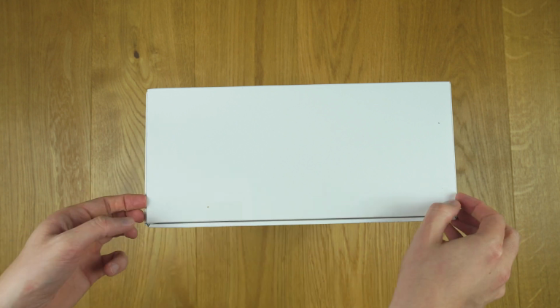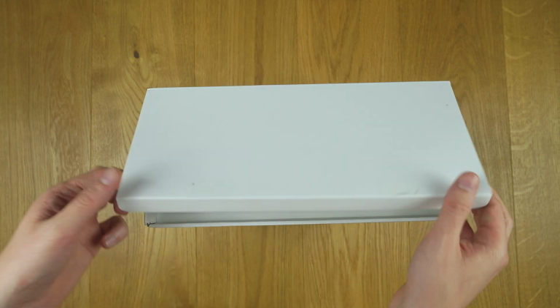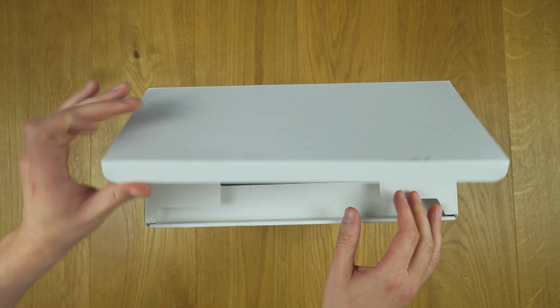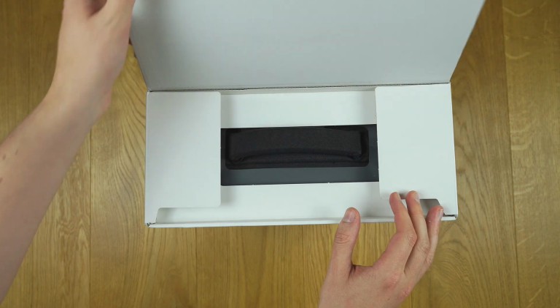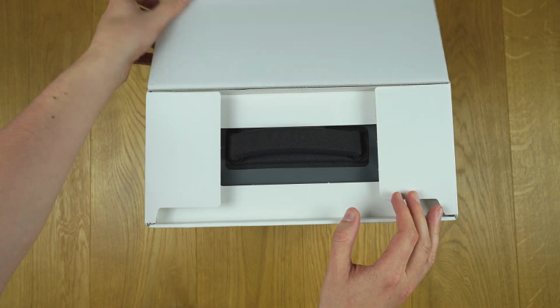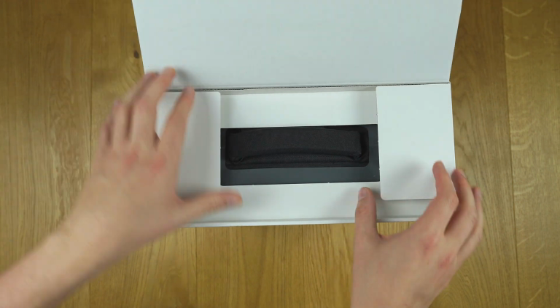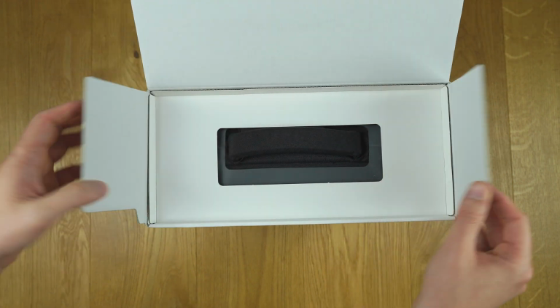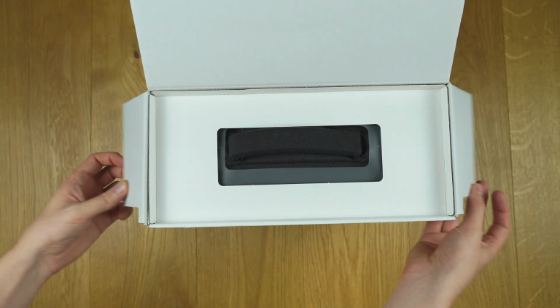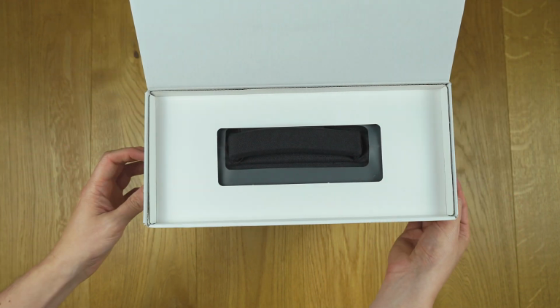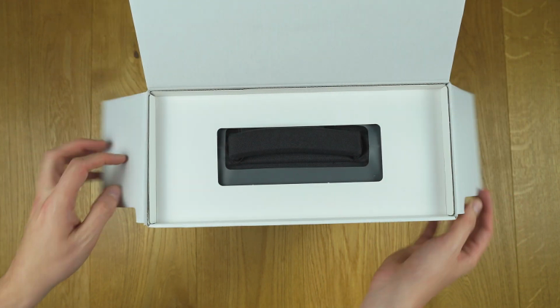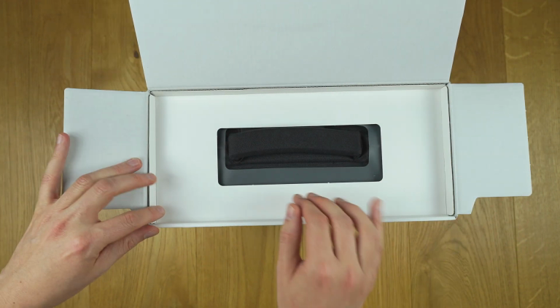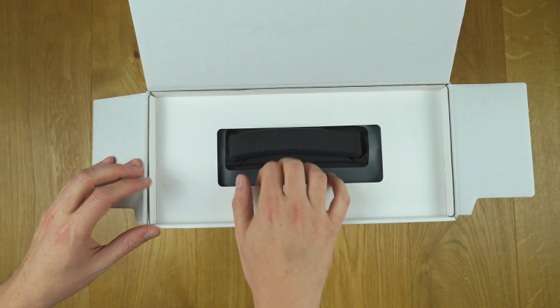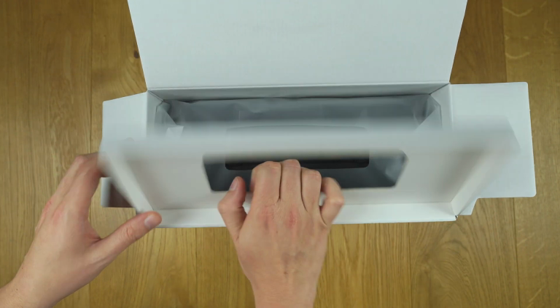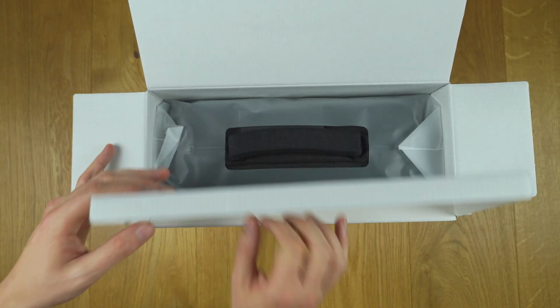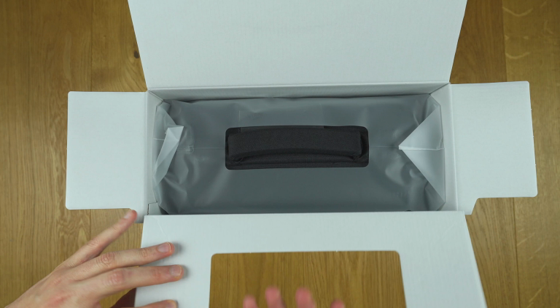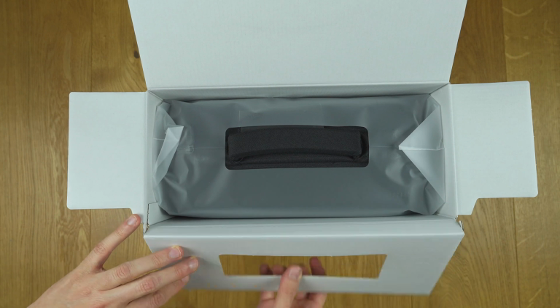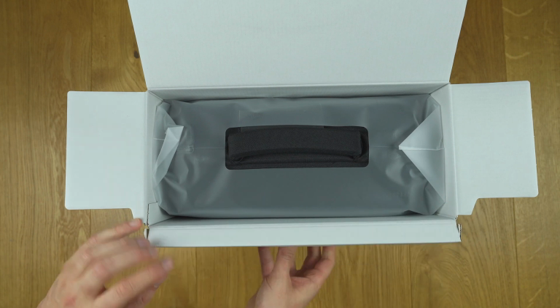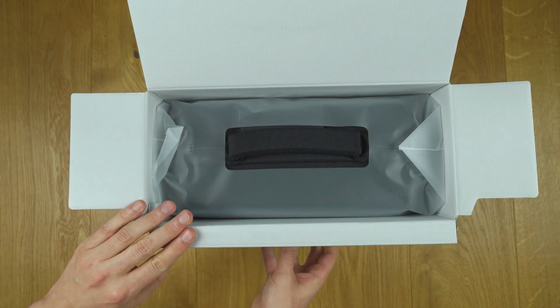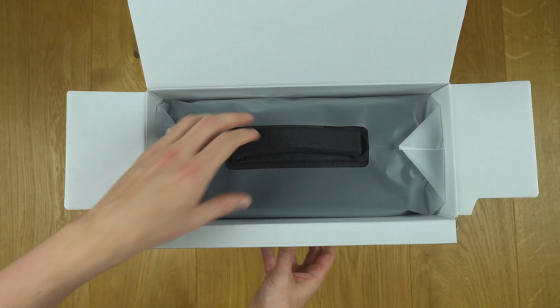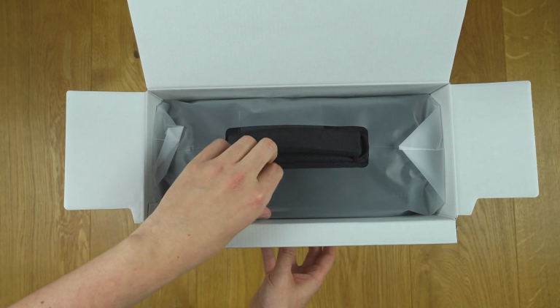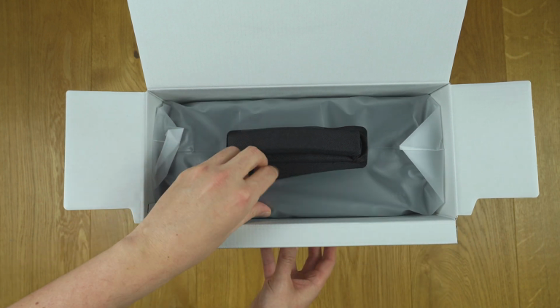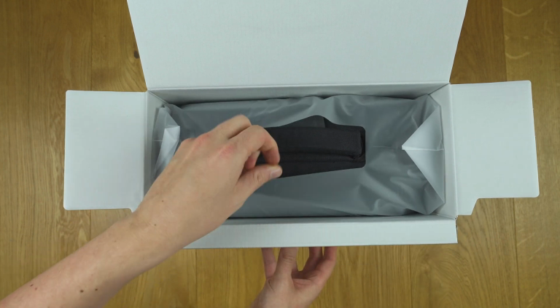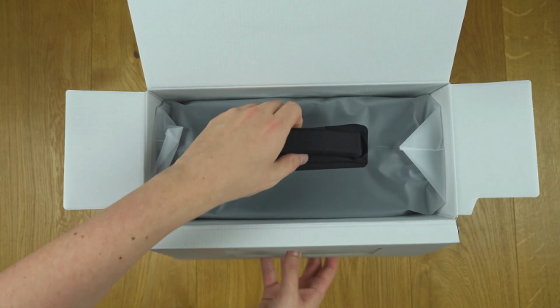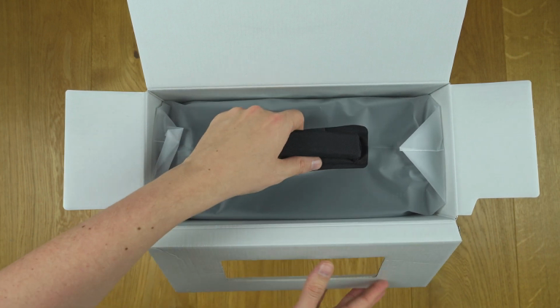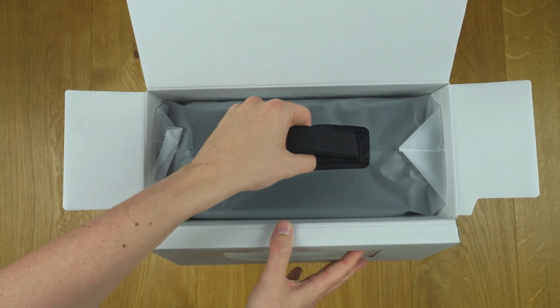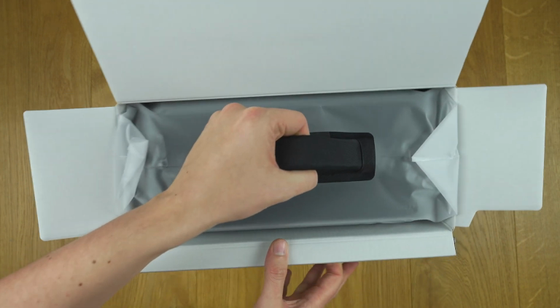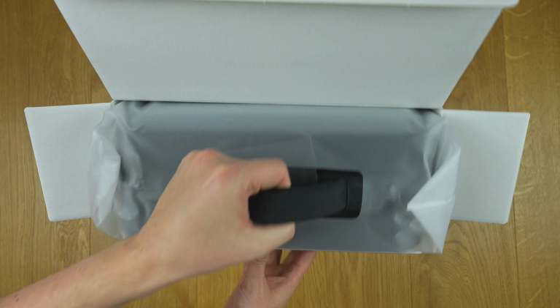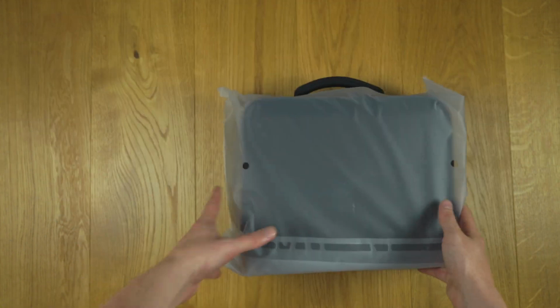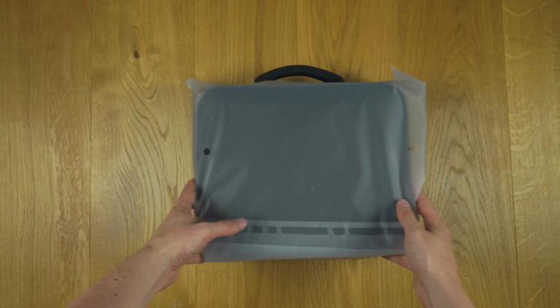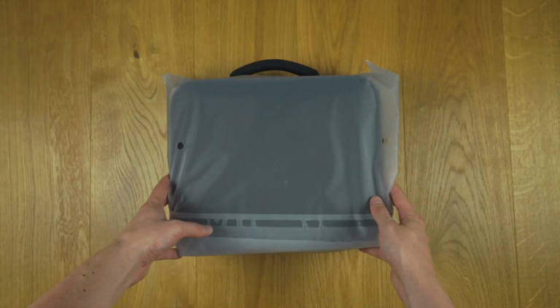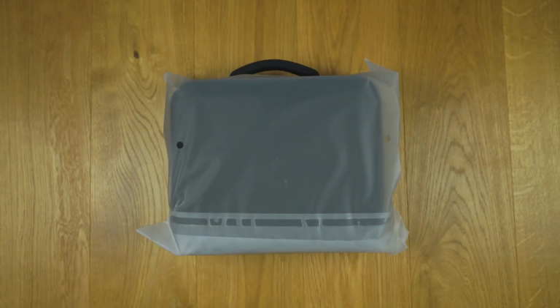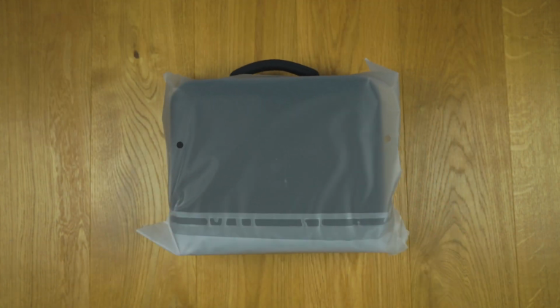The DJI RS3 comes well packed. The packaging reminds me of an Apple product. The combo pack comes in a carrying case so you can store all the accessories inside safely while in transit. Let's take a look at what accessories are included in the combo pack.